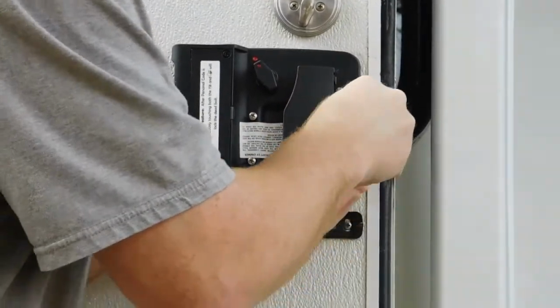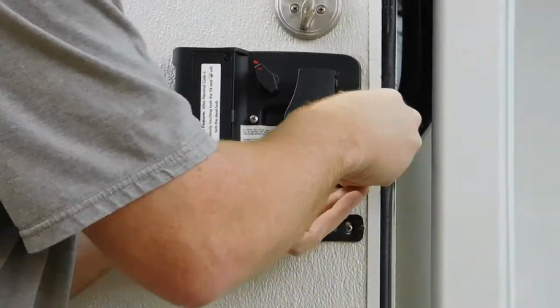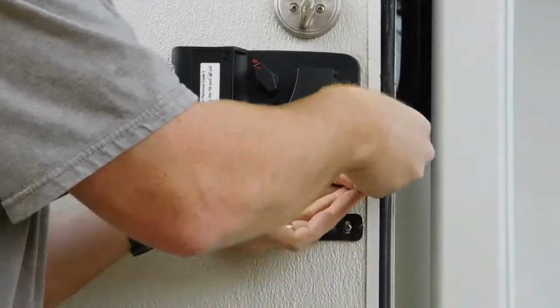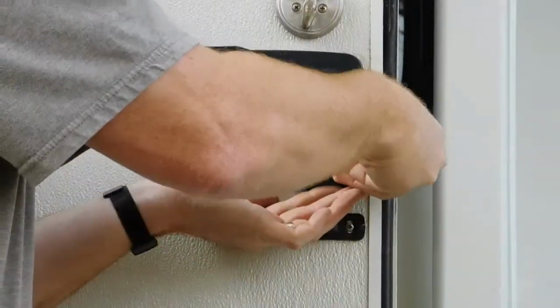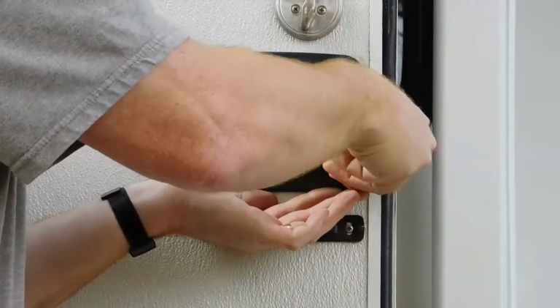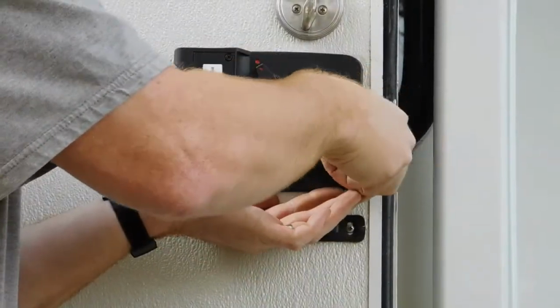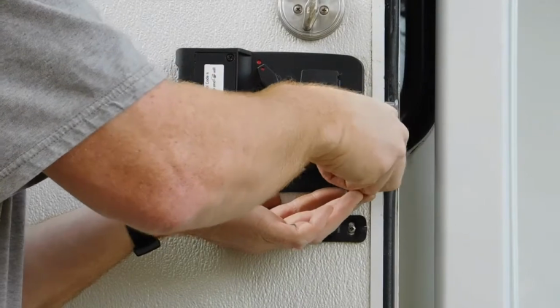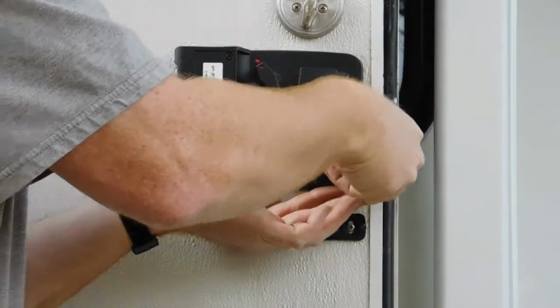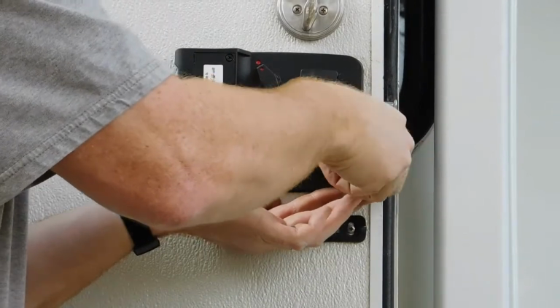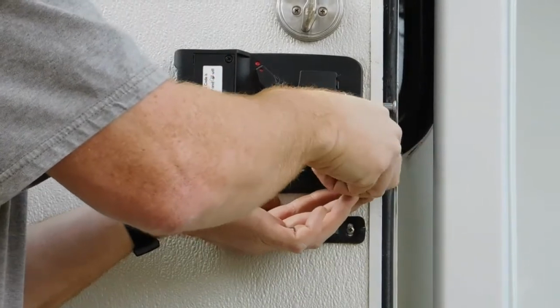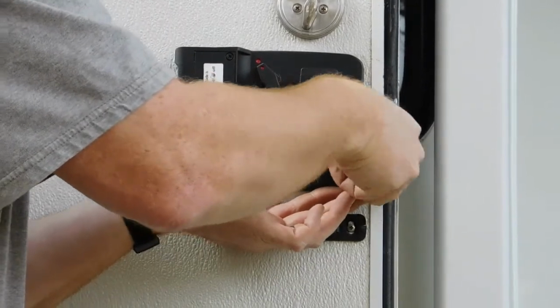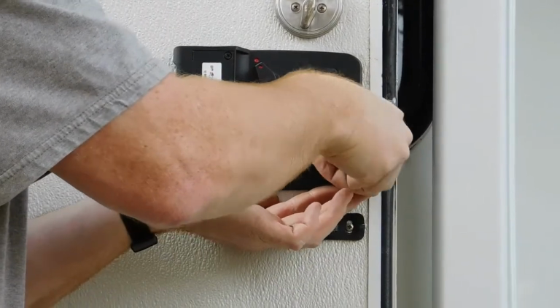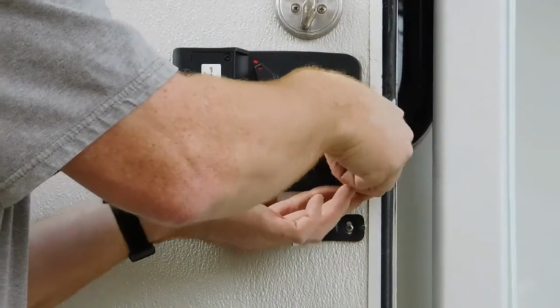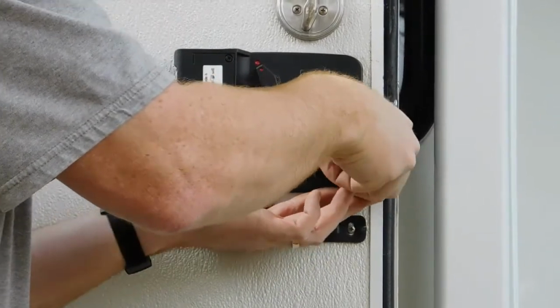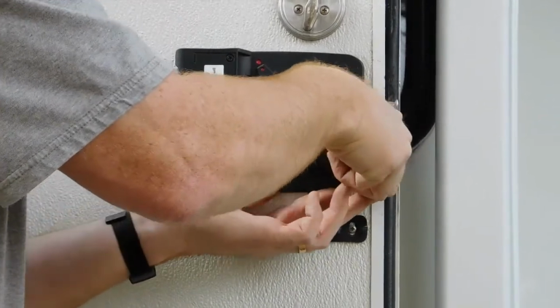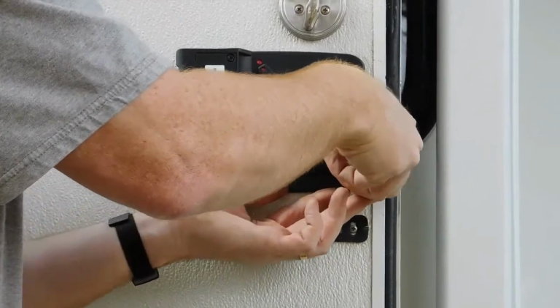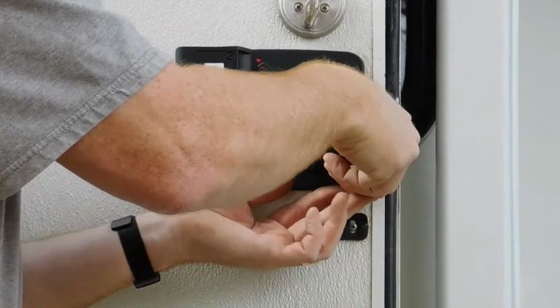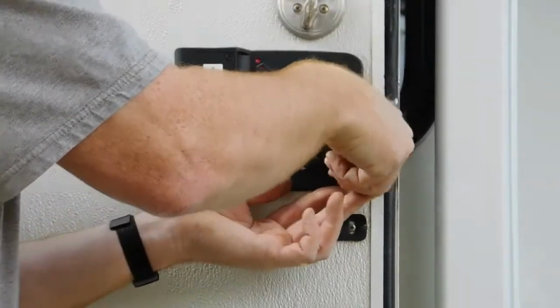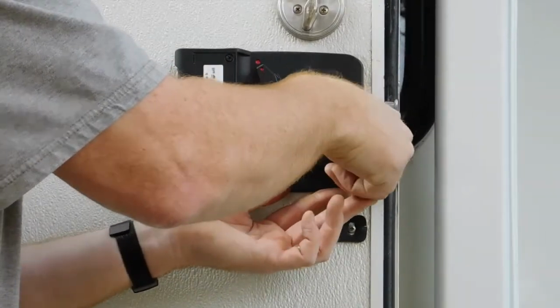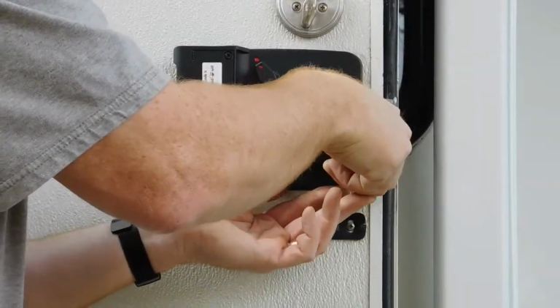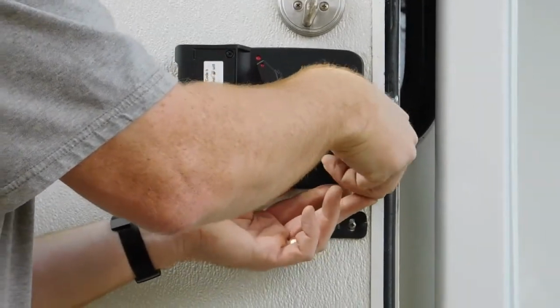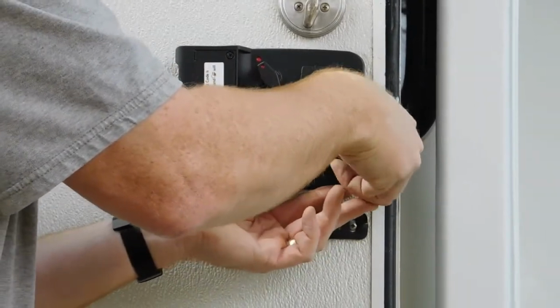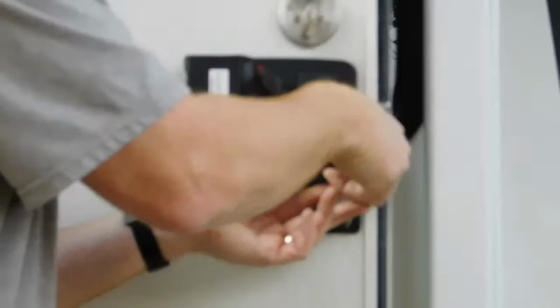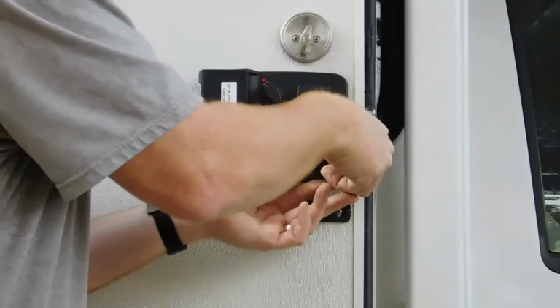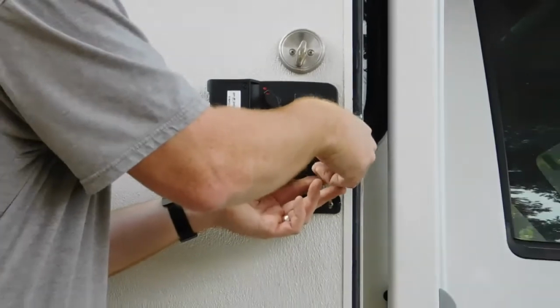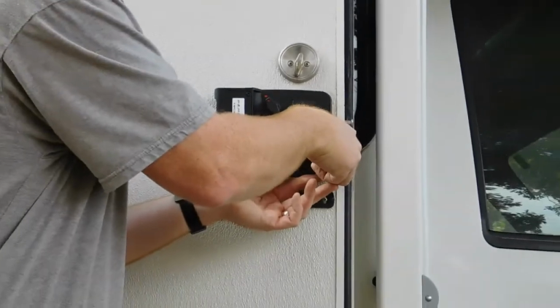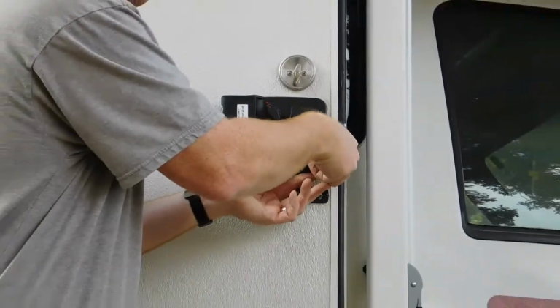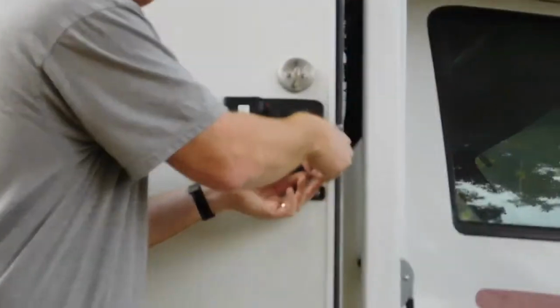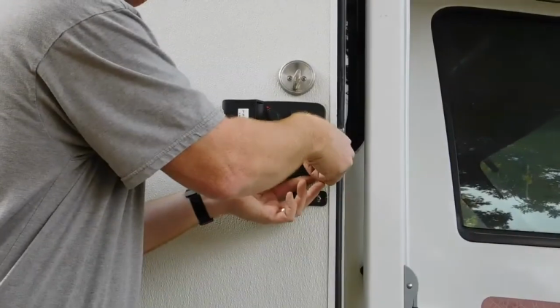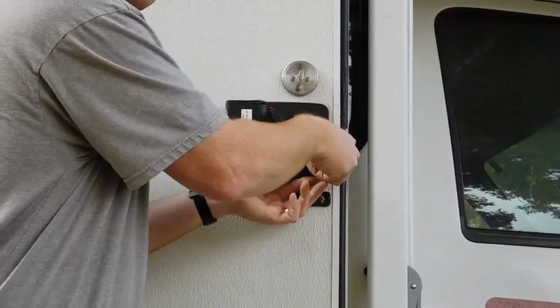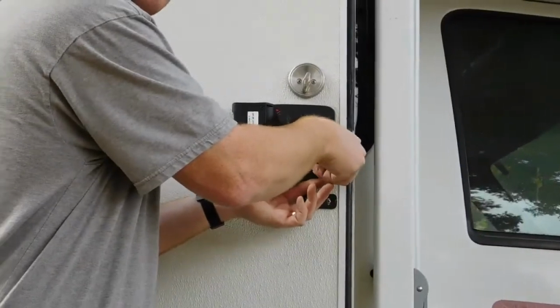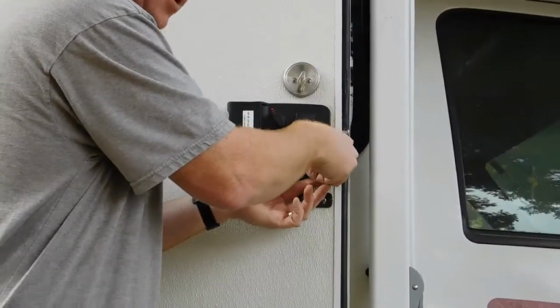Real good tip here: don't use a power tool to start these. If you strip out the handle, you're just going to make life miserable trying to repair it.